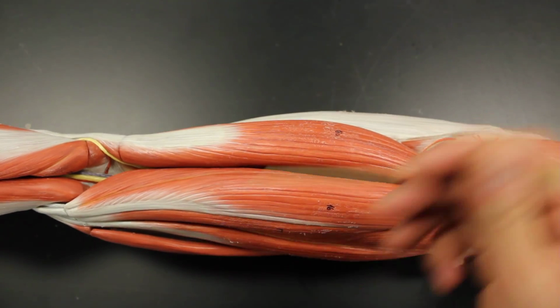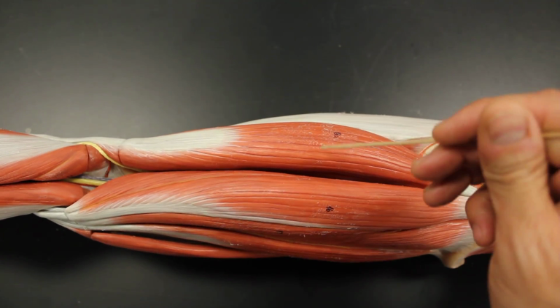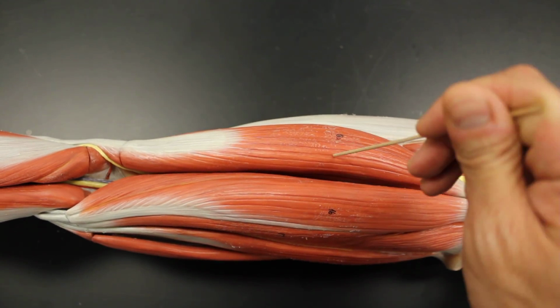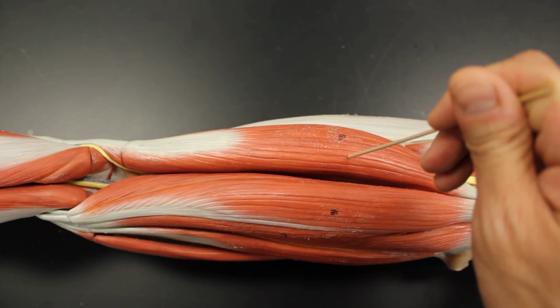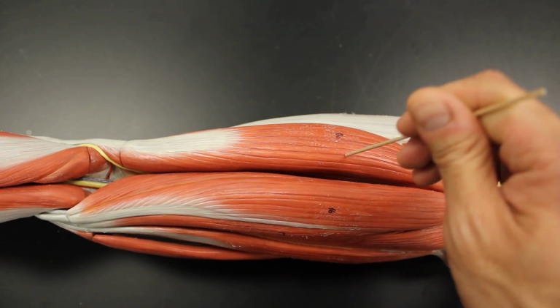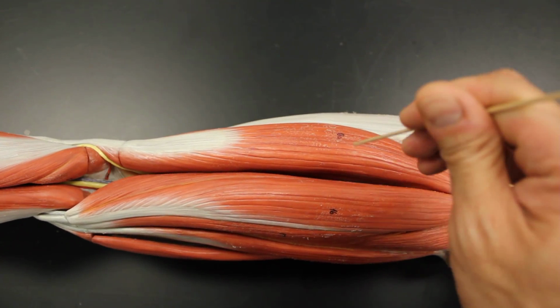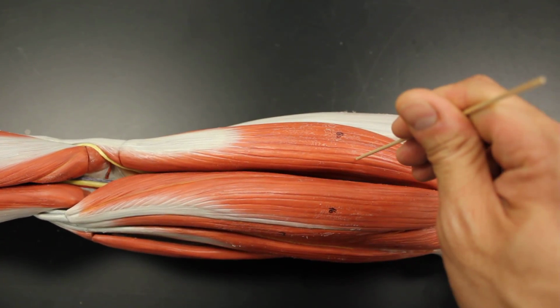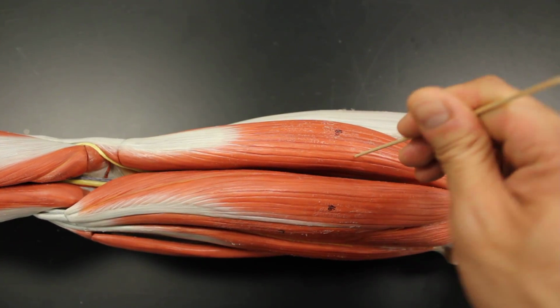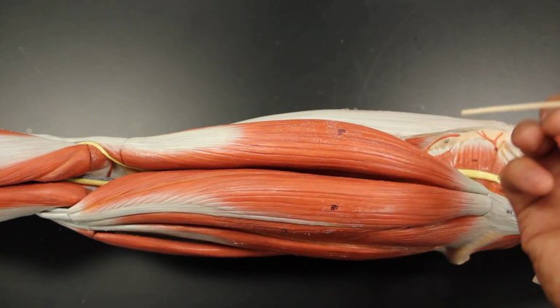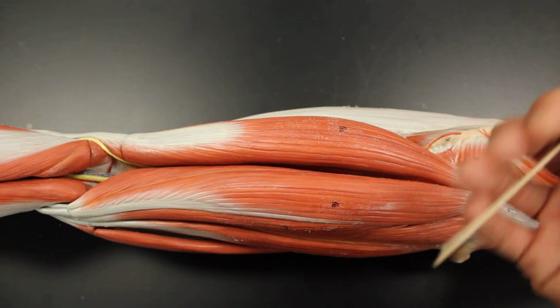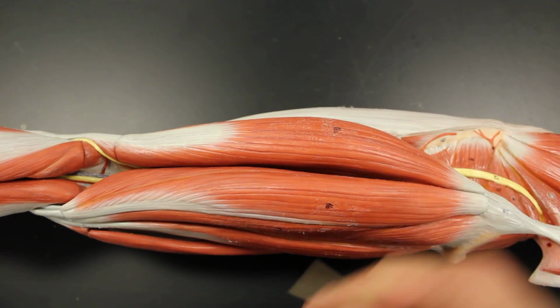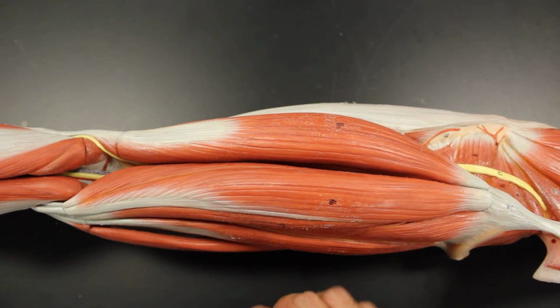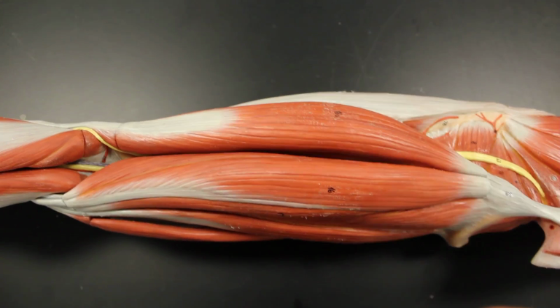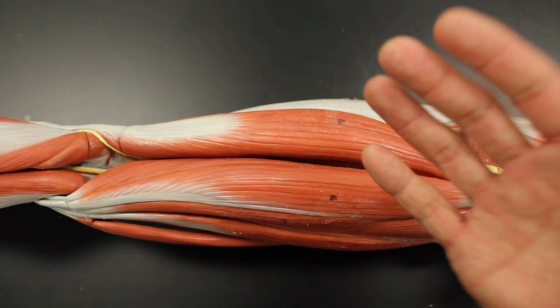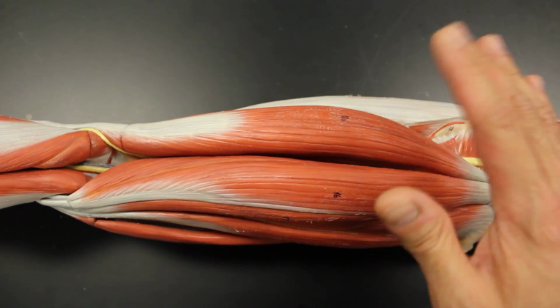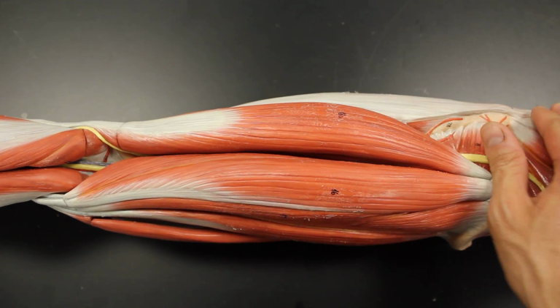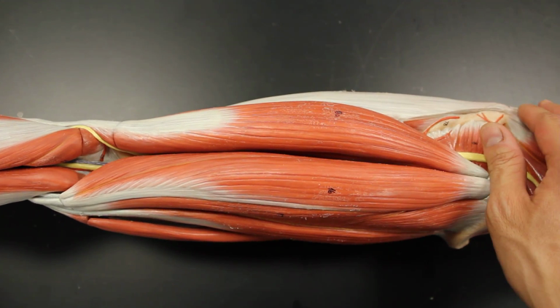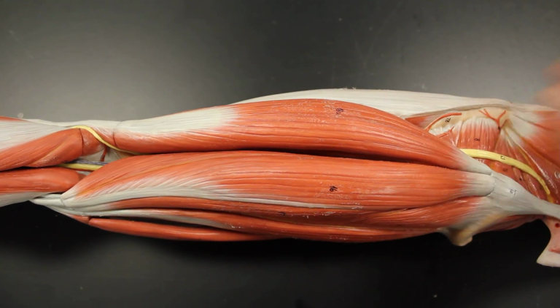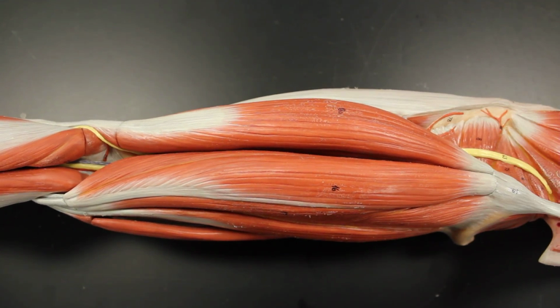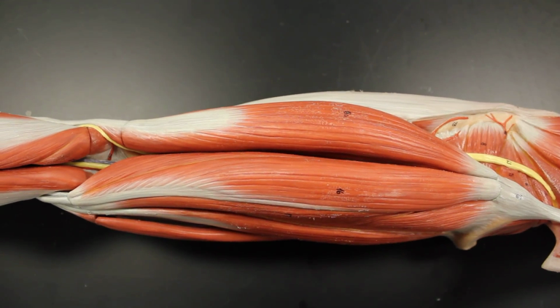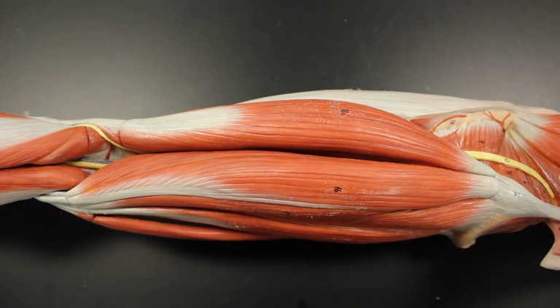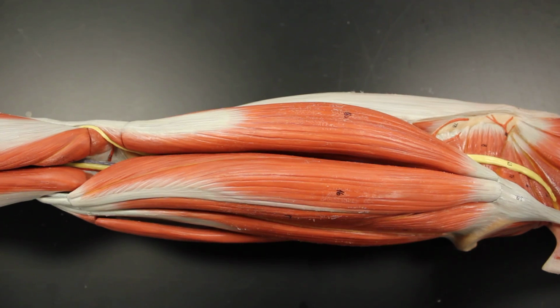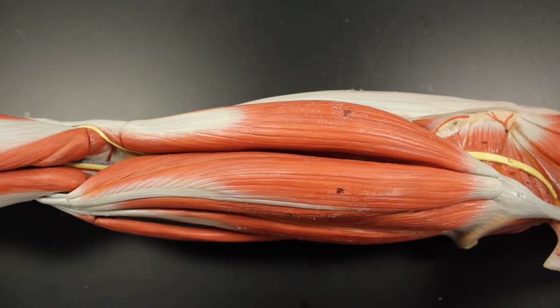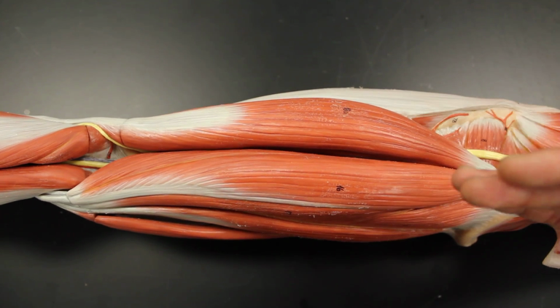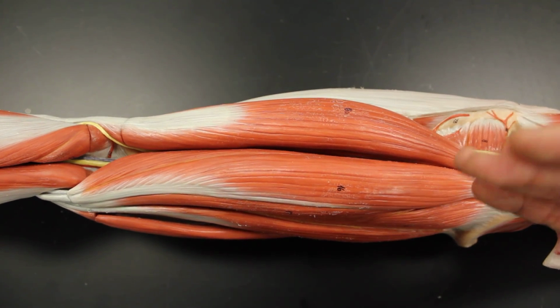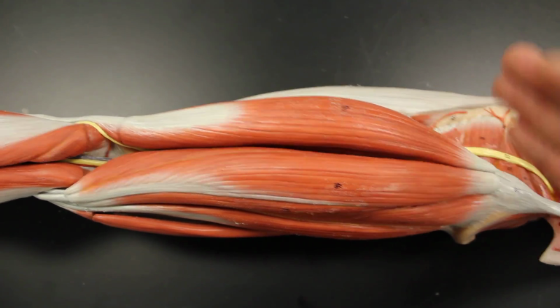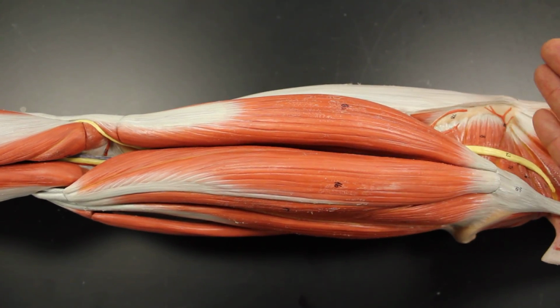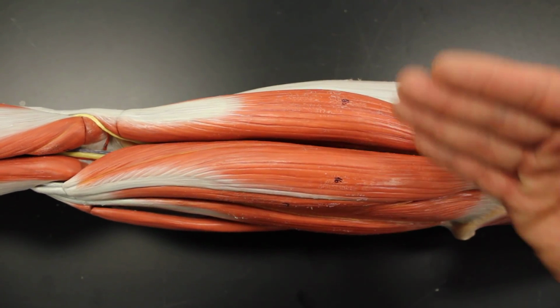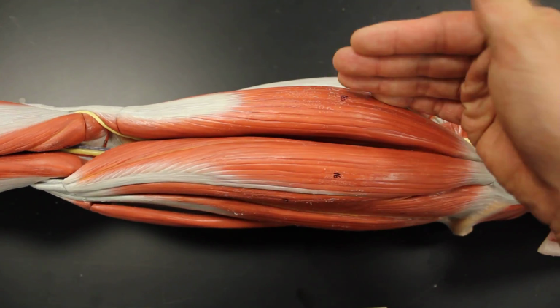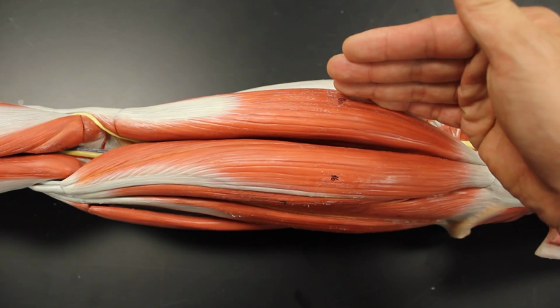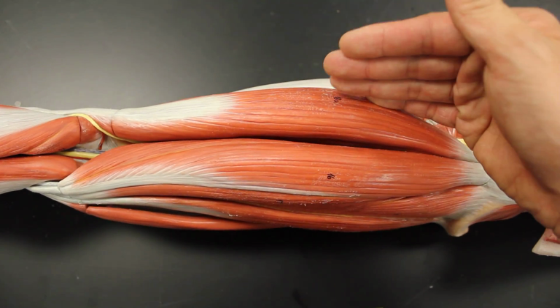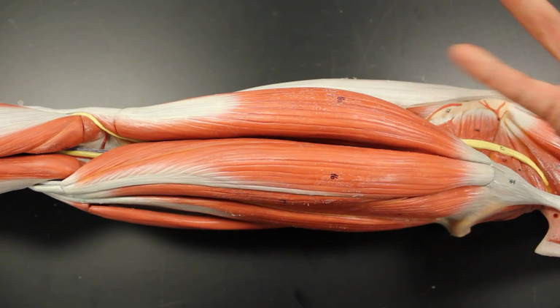Let's take a look at the first muscle, on the lateral side. This is called the biceps femoris. This is why you don't get any credit if you just say 'there's the biceps' — well, which one are you talking about? The one in the arm, biceps brachii, or the biceps femoris in the thigh?